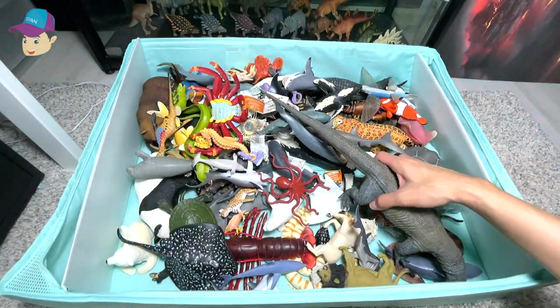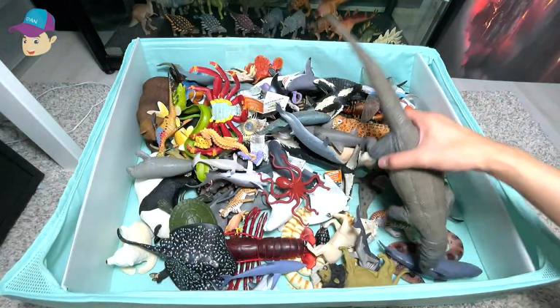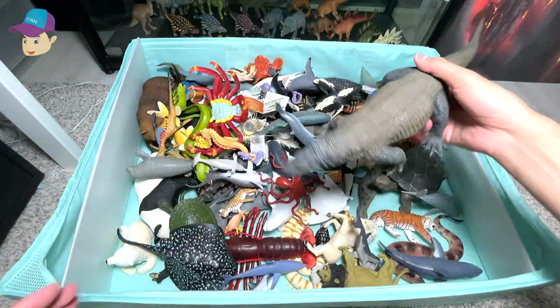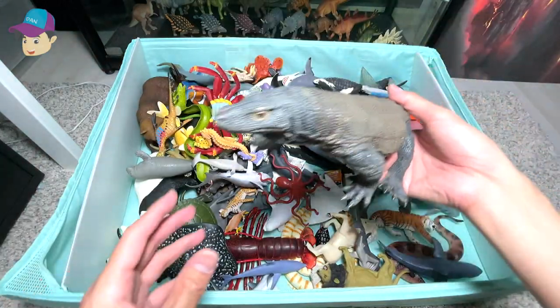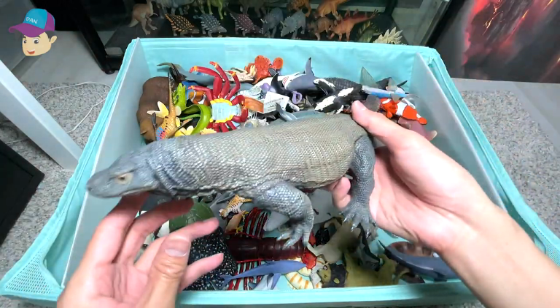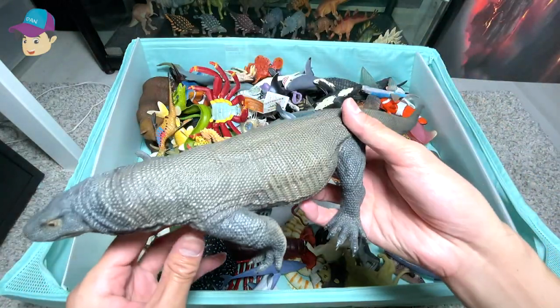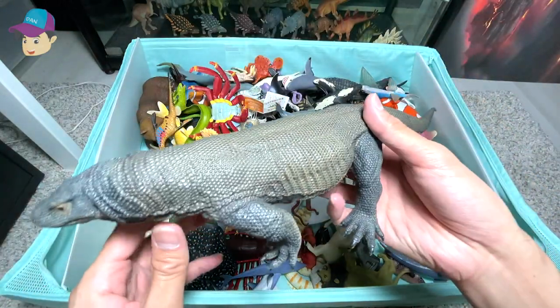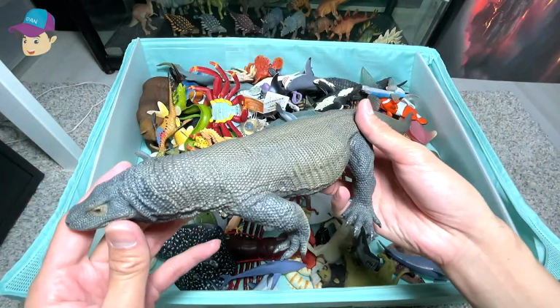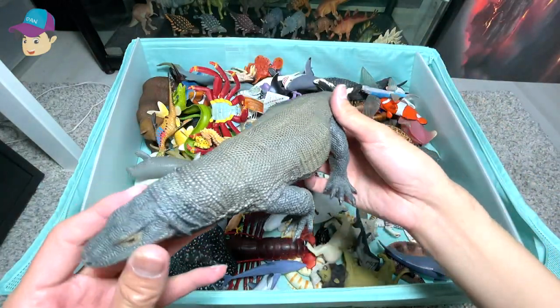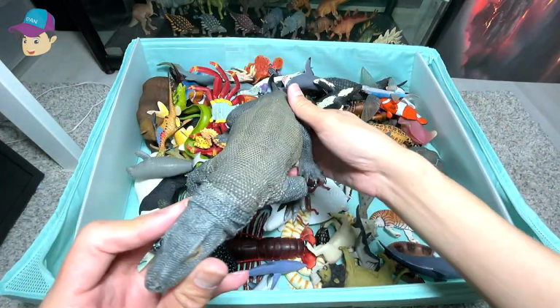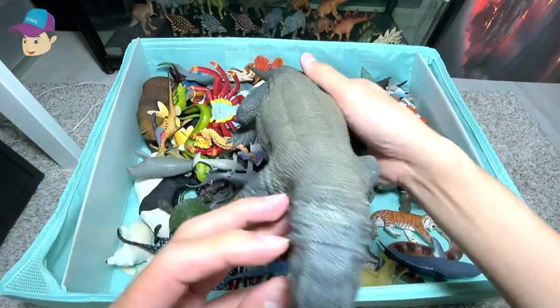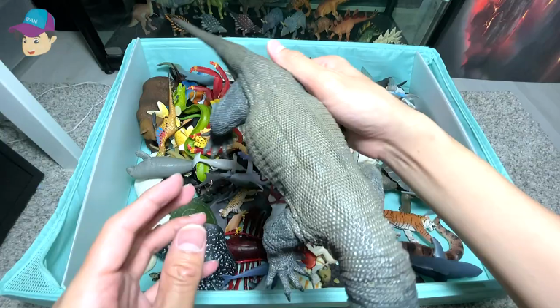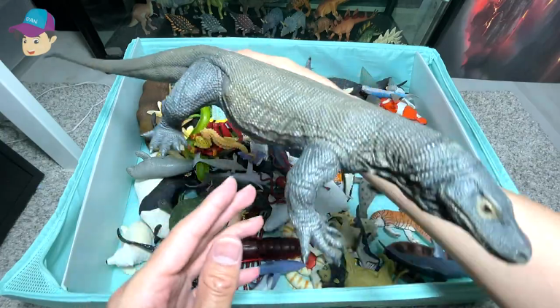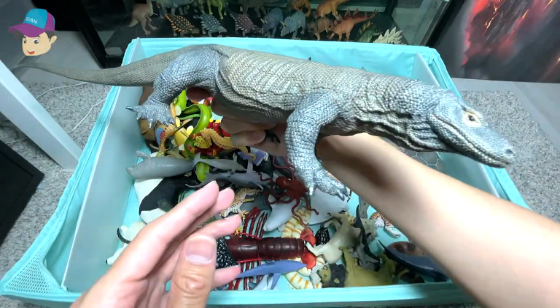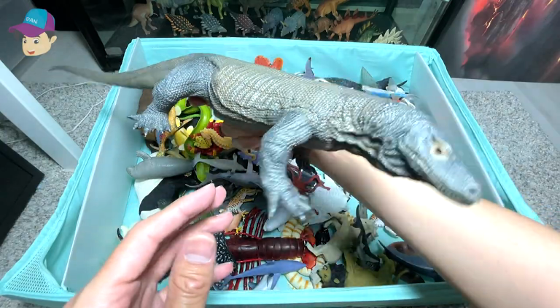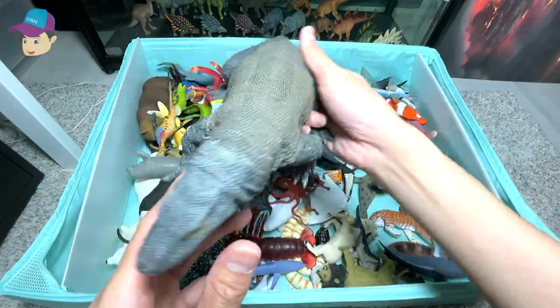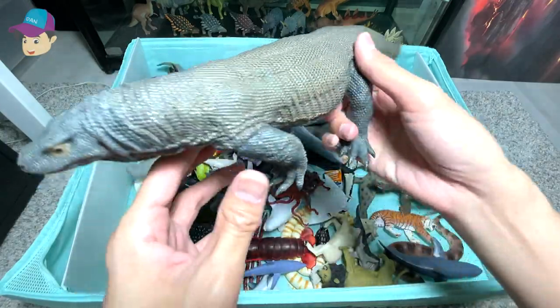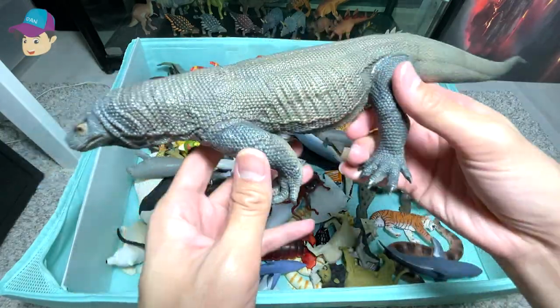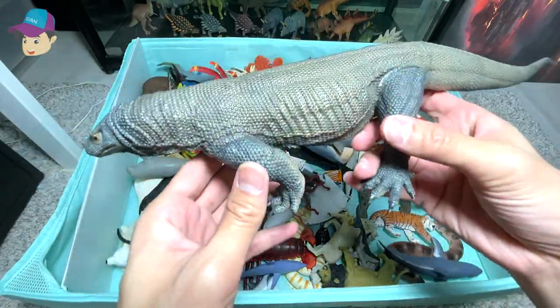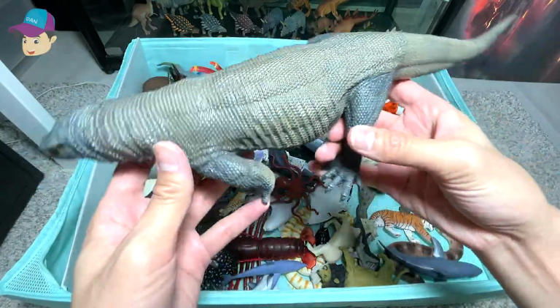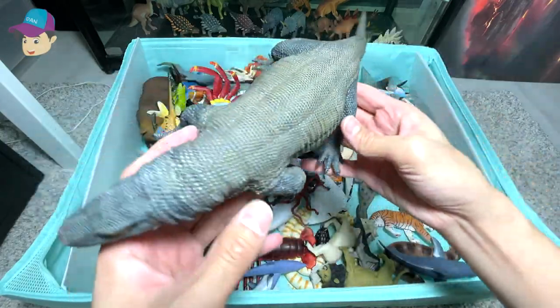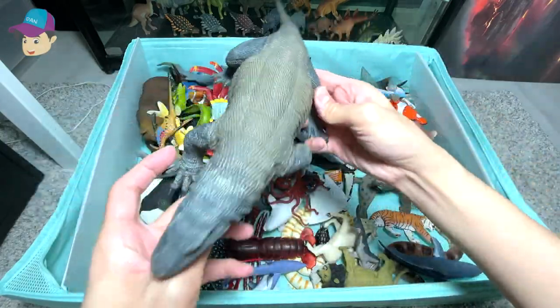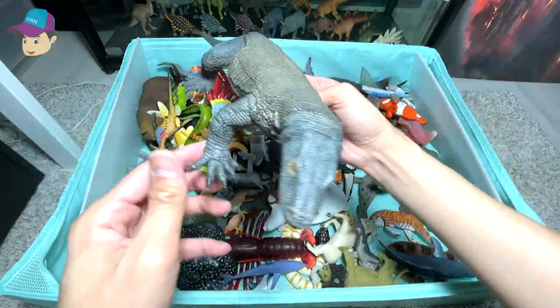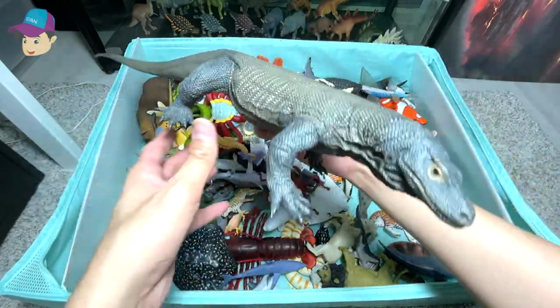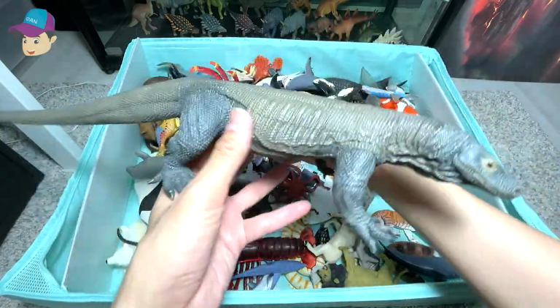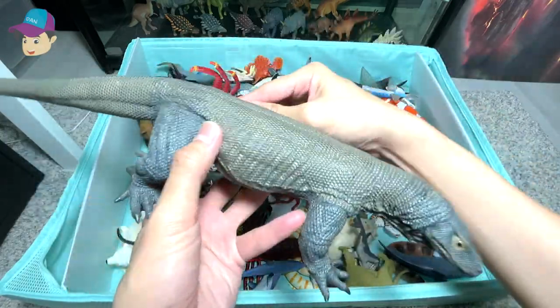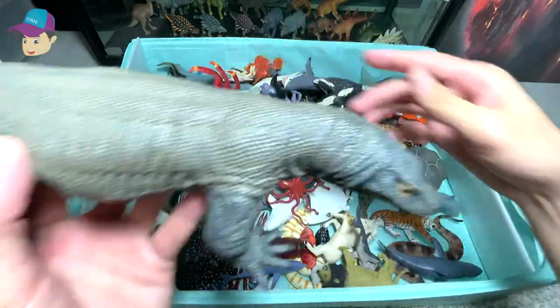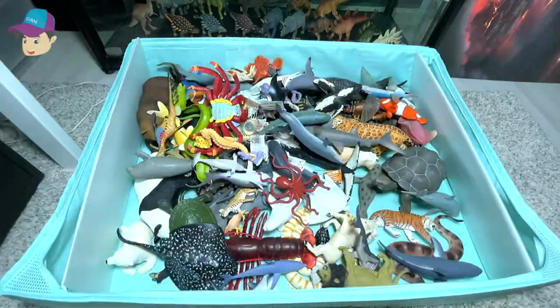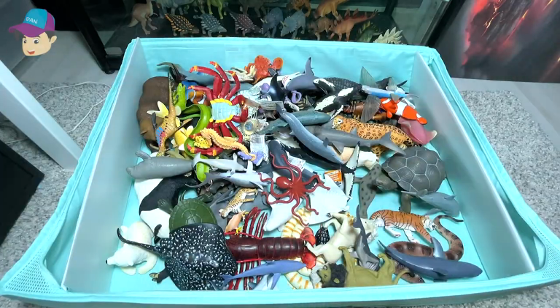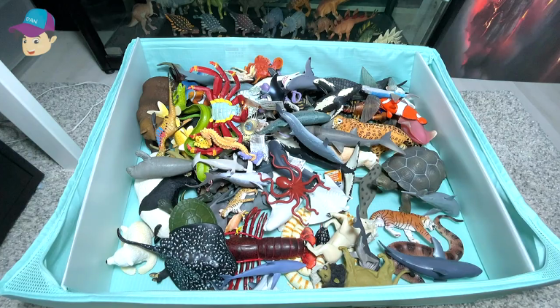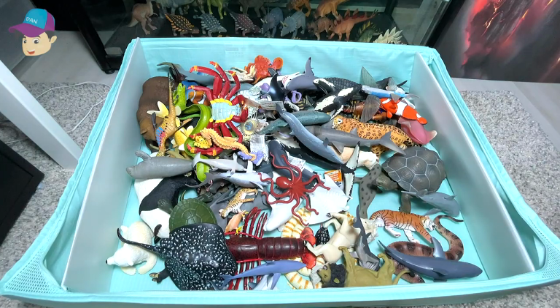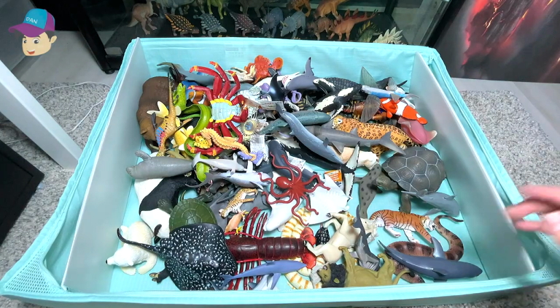Next we have a huge reptile right here. It is a Komodo dragon. They can be found in Indonesia.